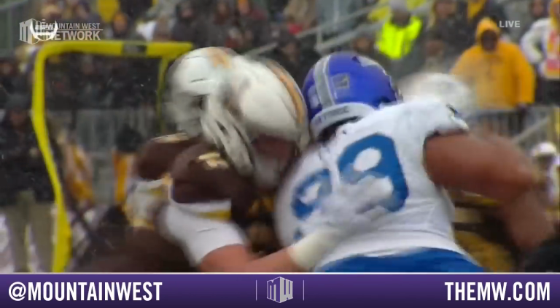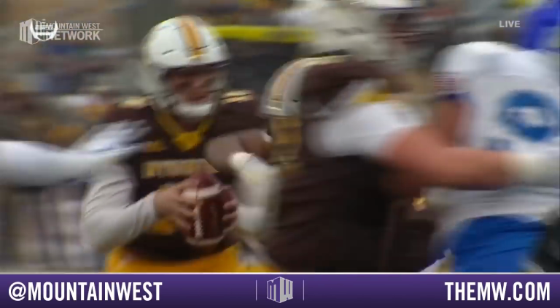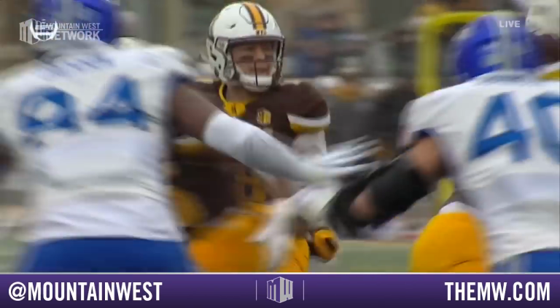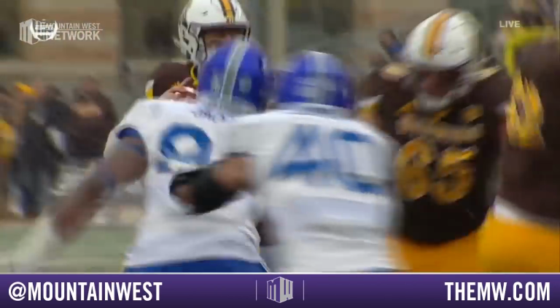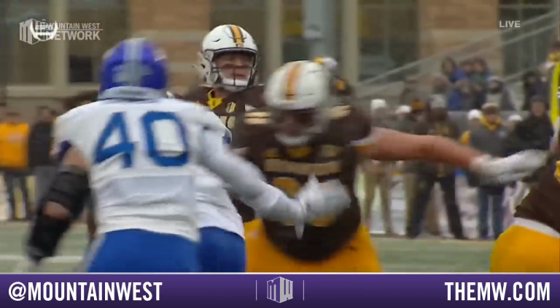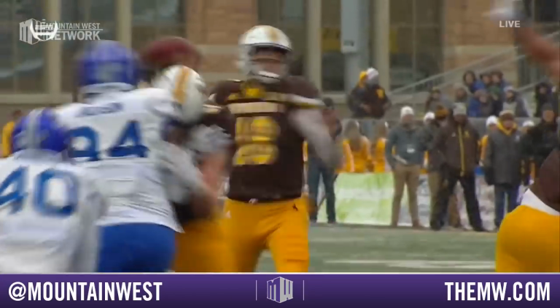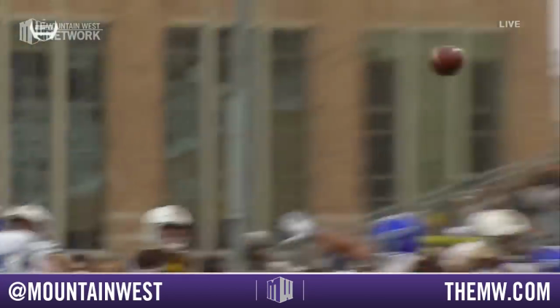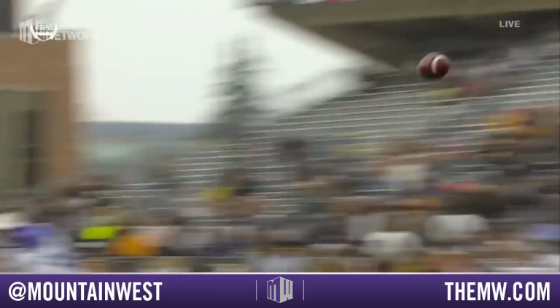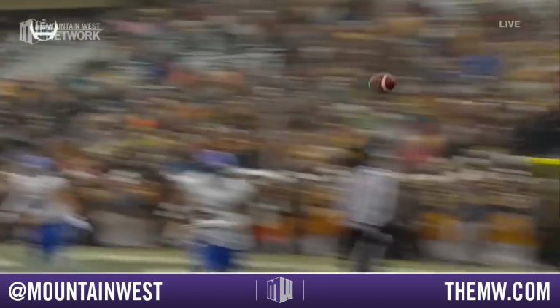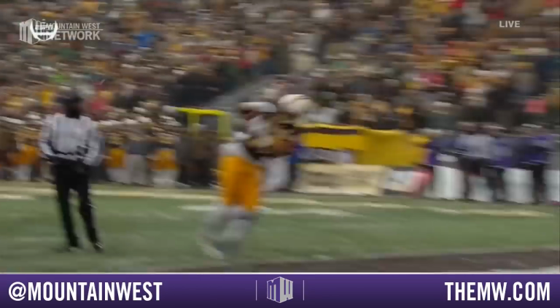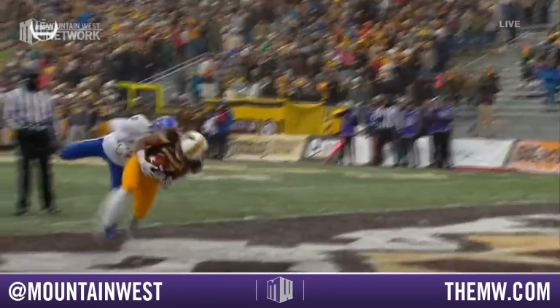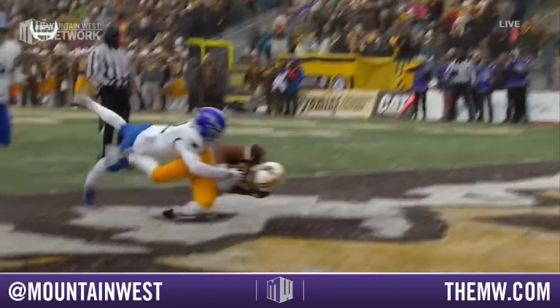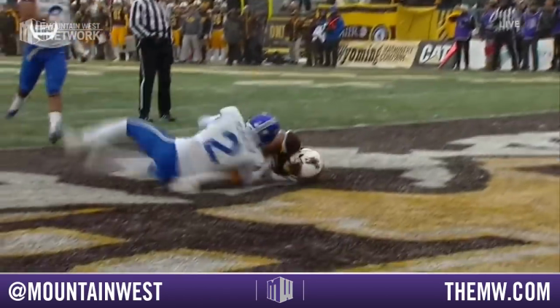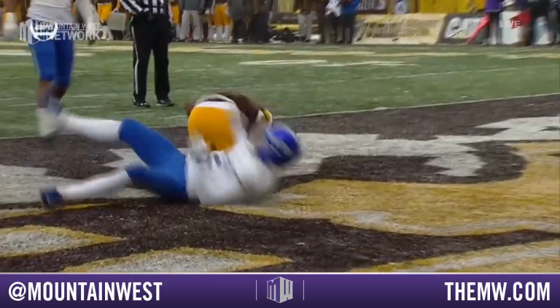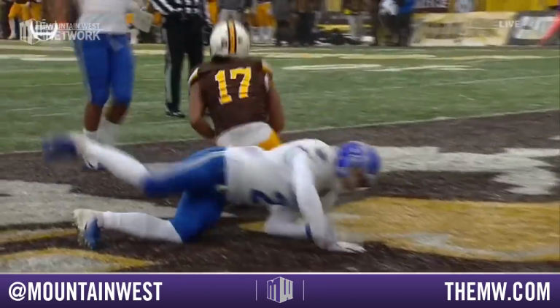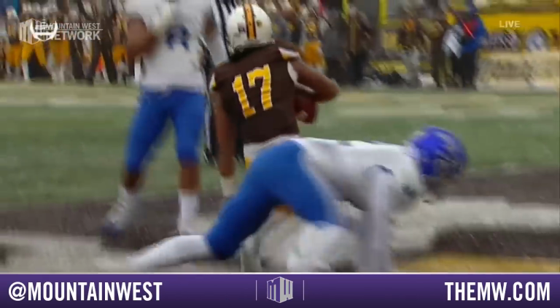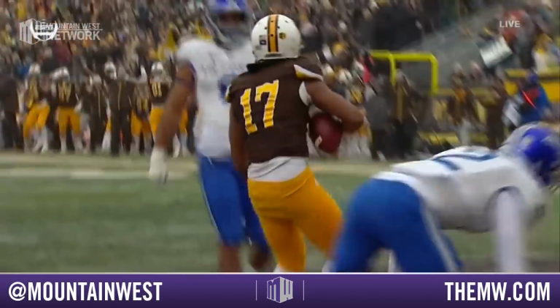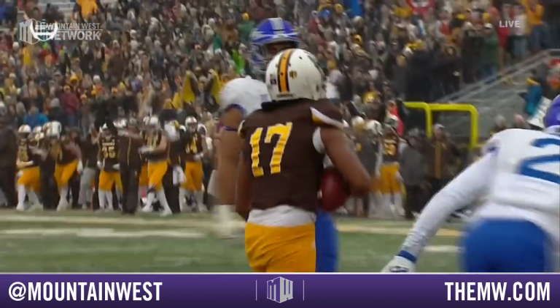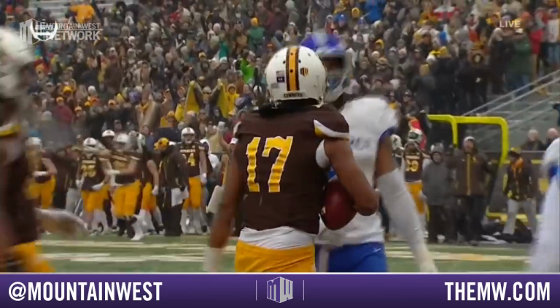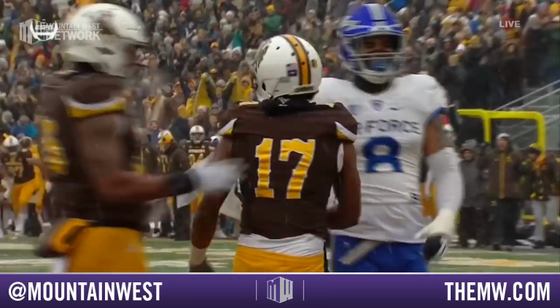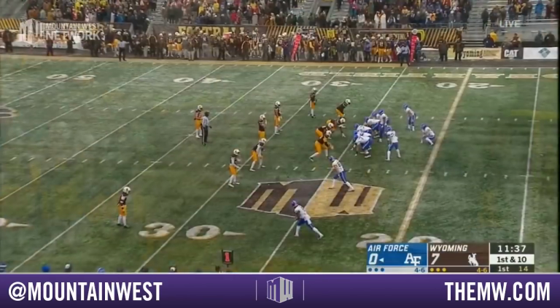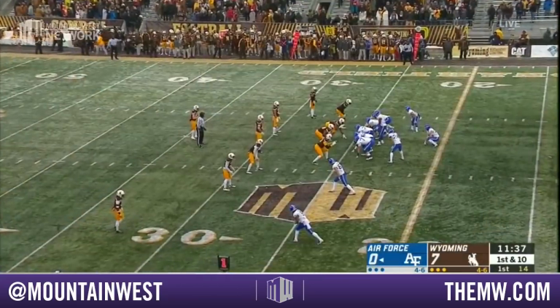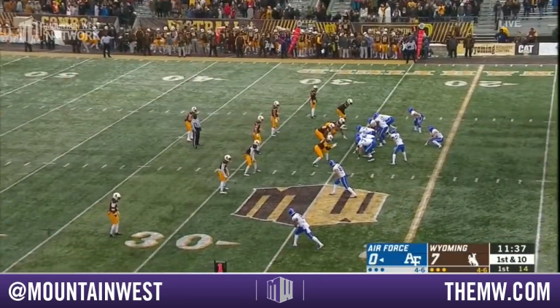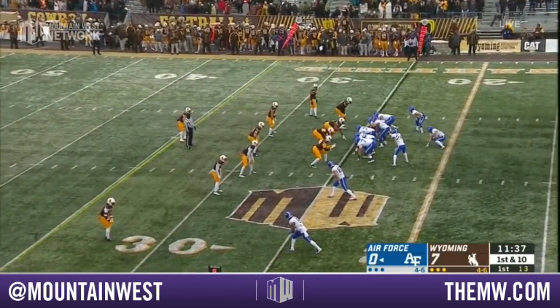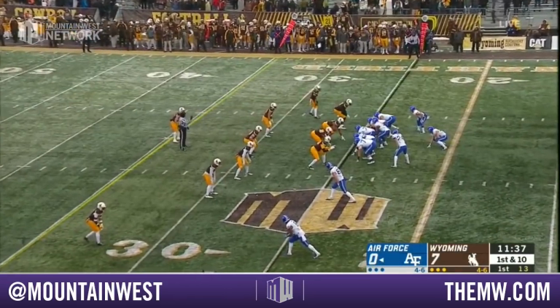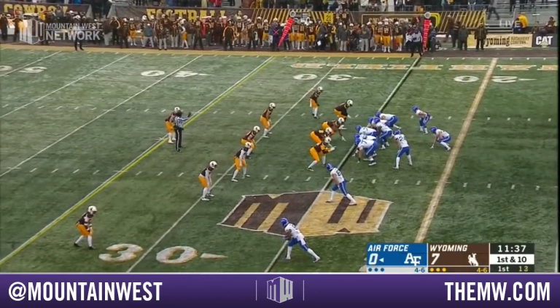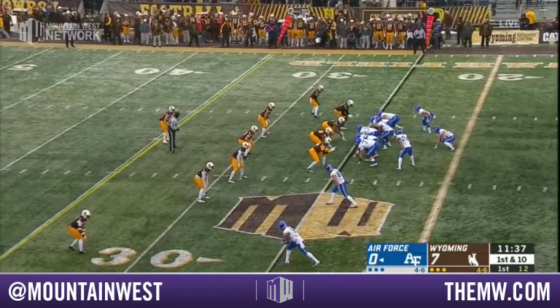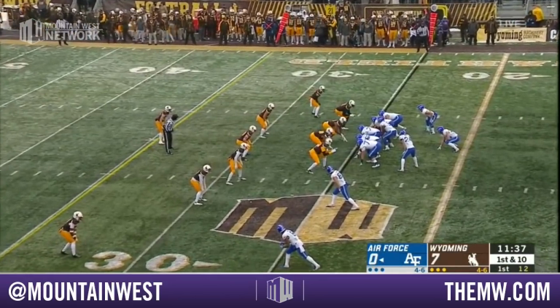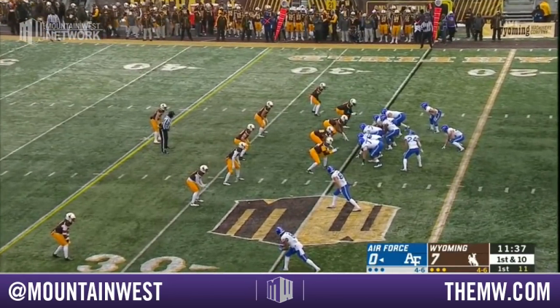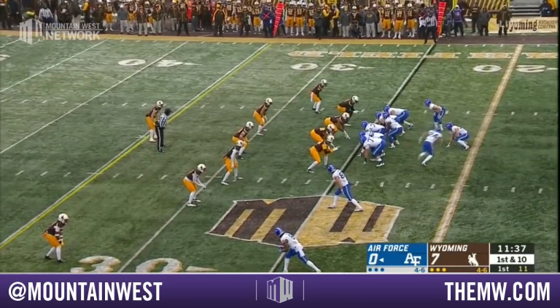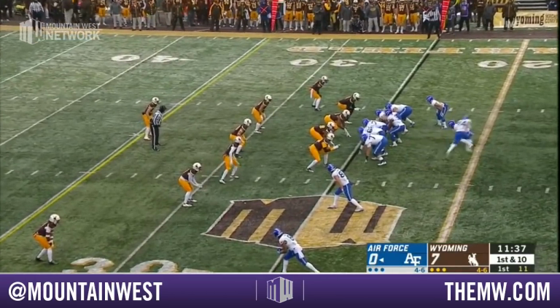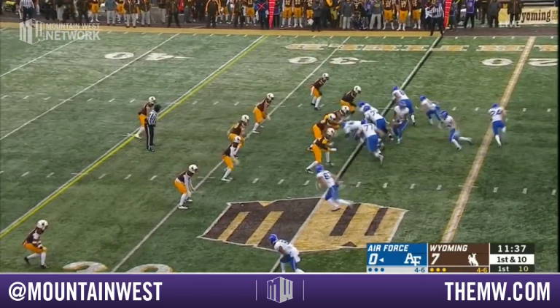And the coaches from Wyoming say they're just gonna unleash the football — throw it into the end zone with a play-action pass. A quarterback who can do a lot of things for this Air Force offense, and he can throw the football too now.